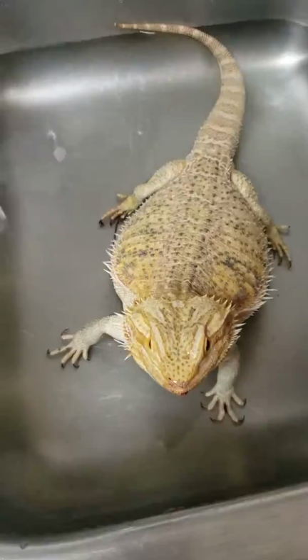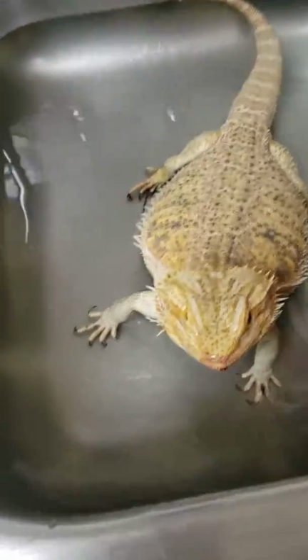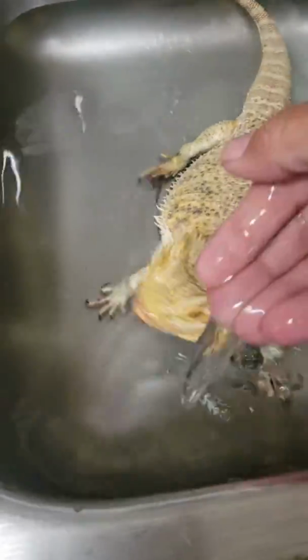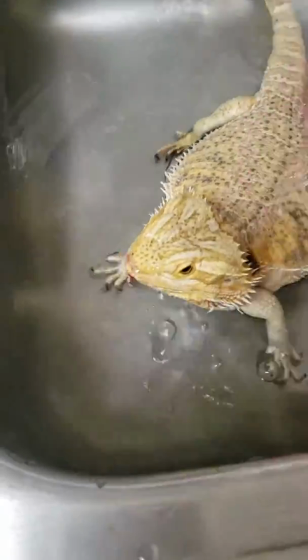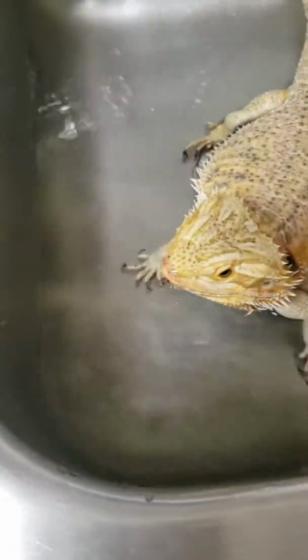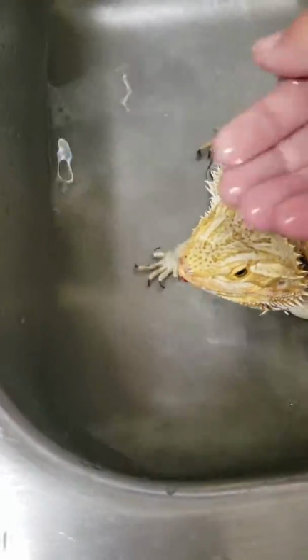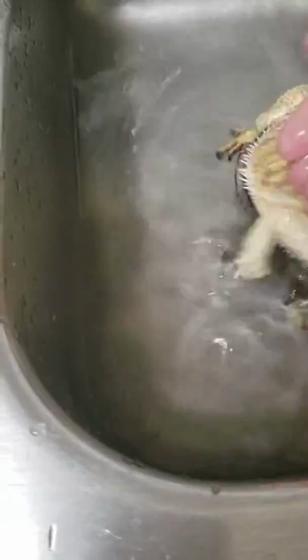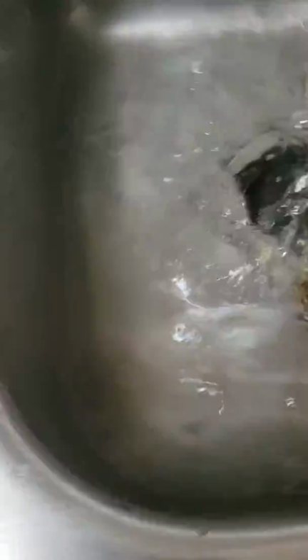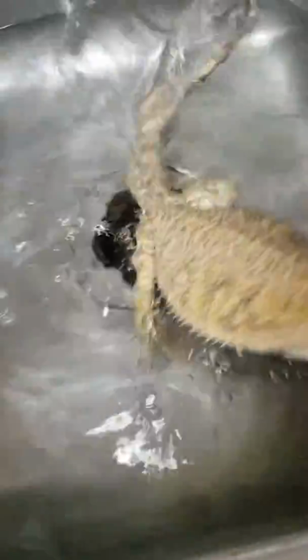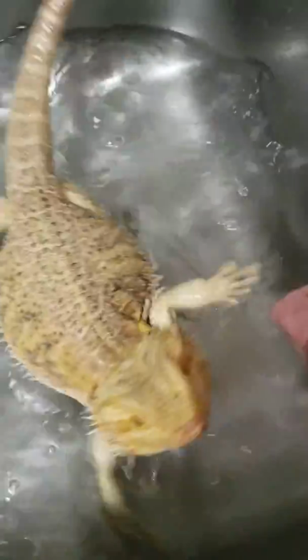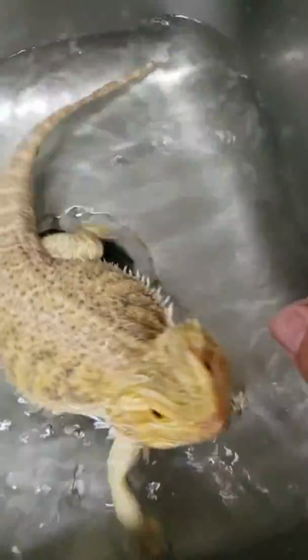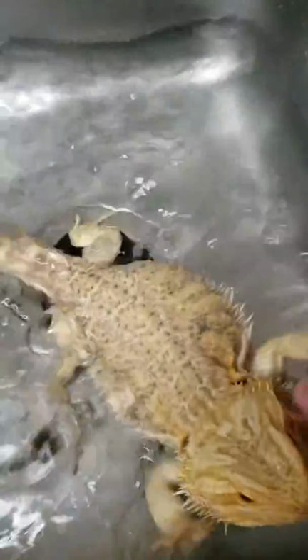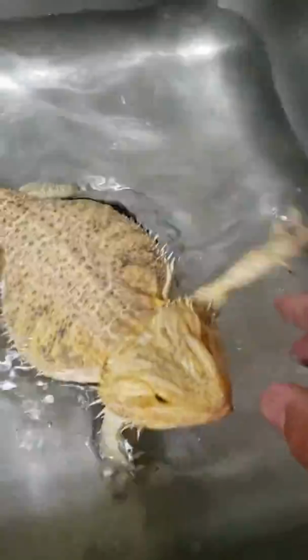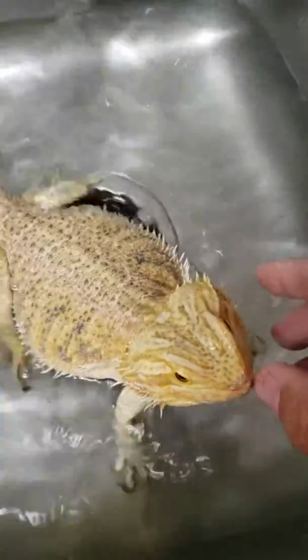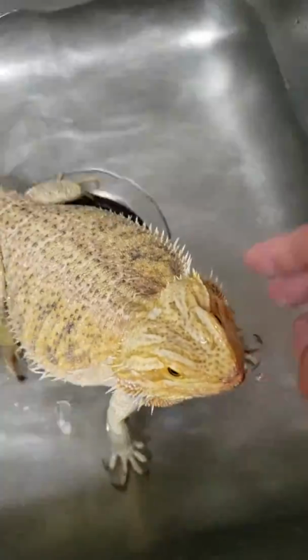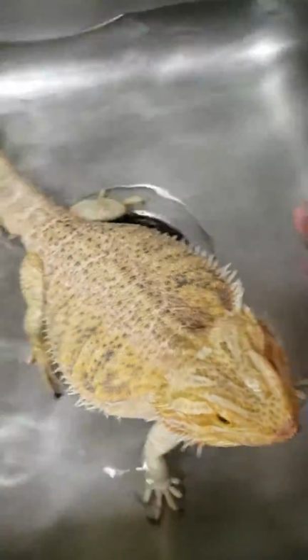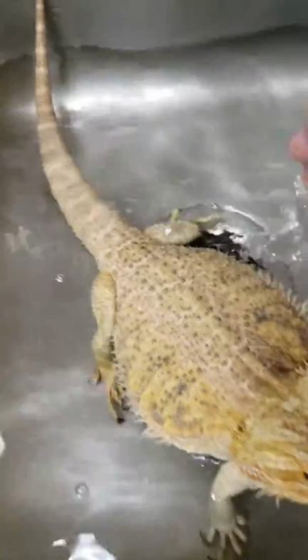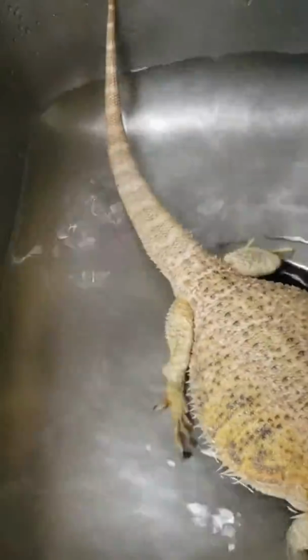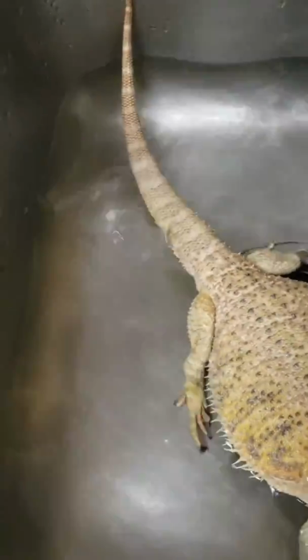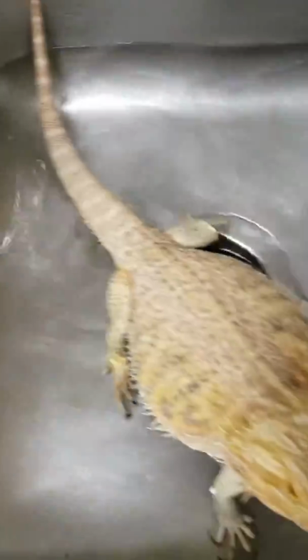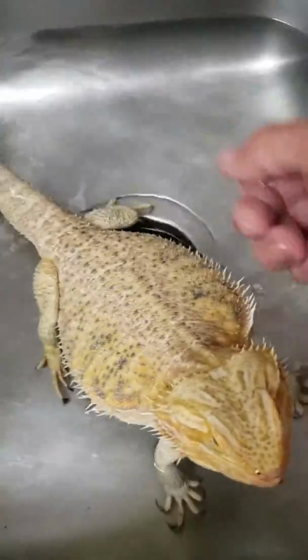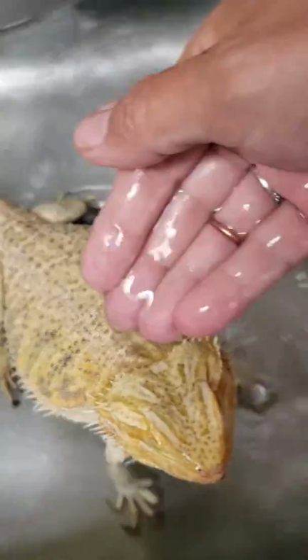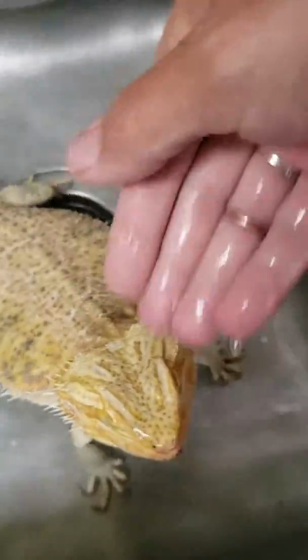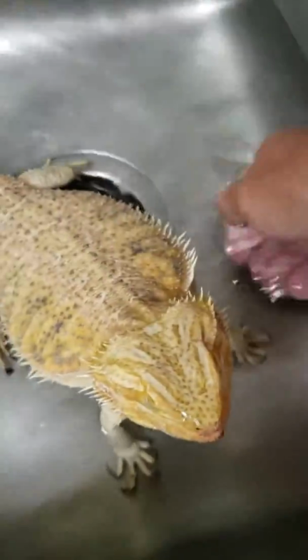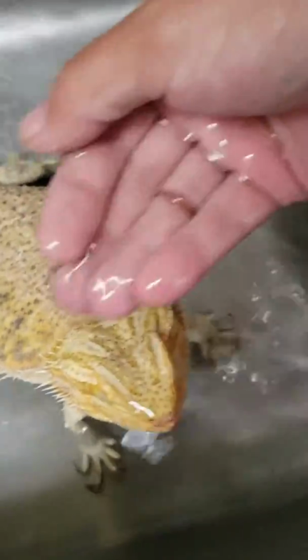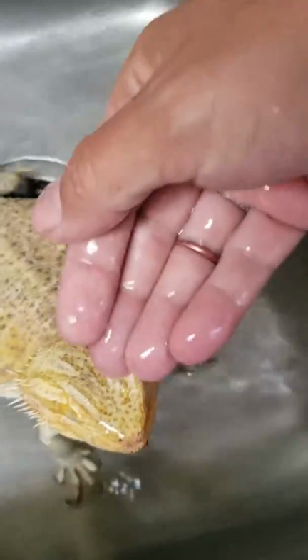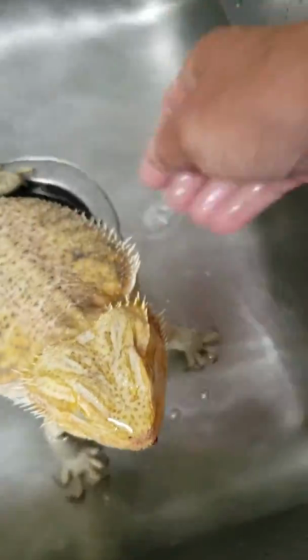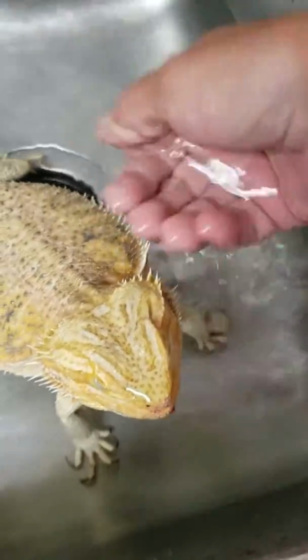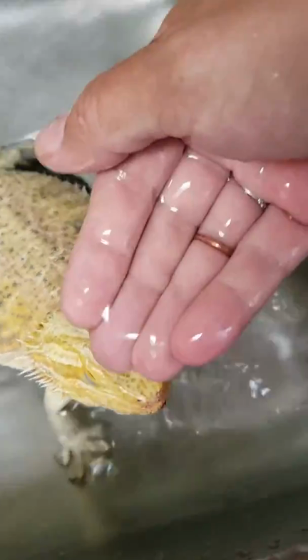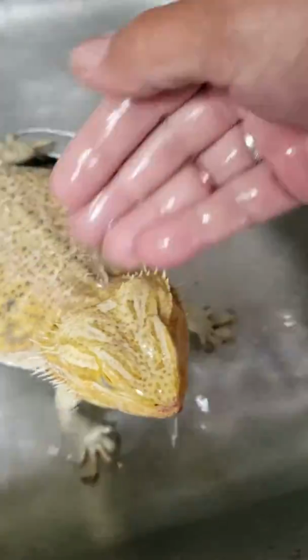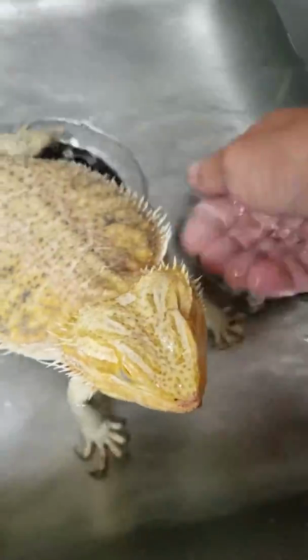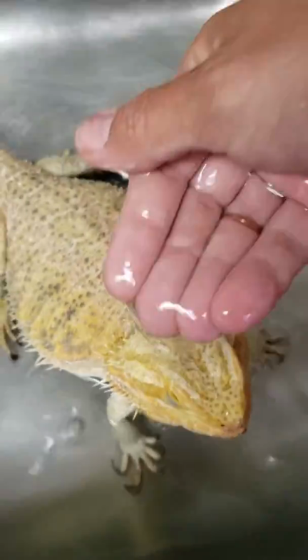Look, Khaleesi getting a bath. She hates her baths, as you can tell. She's not a fan of it. She needs some water, so this is the only way they get their water.